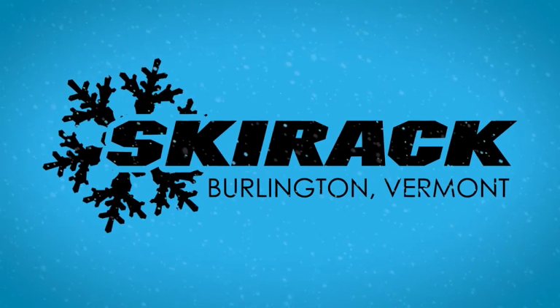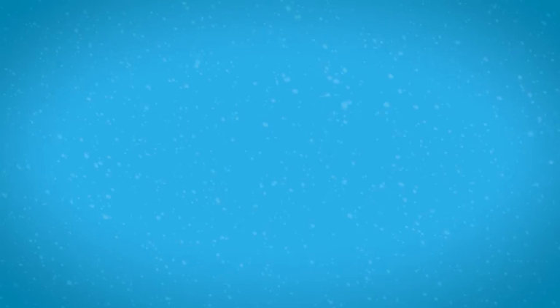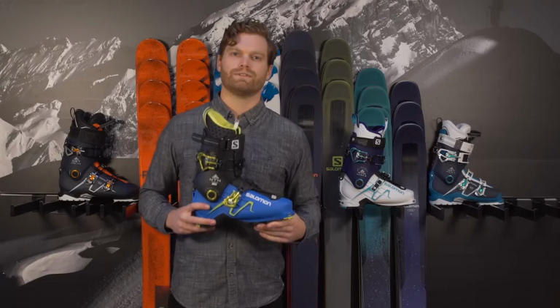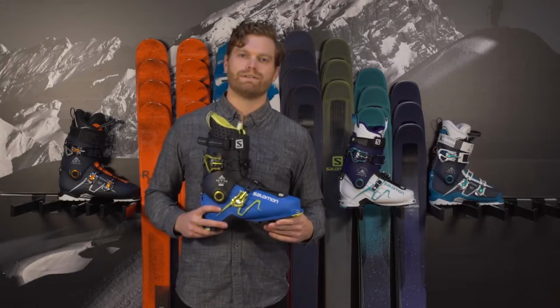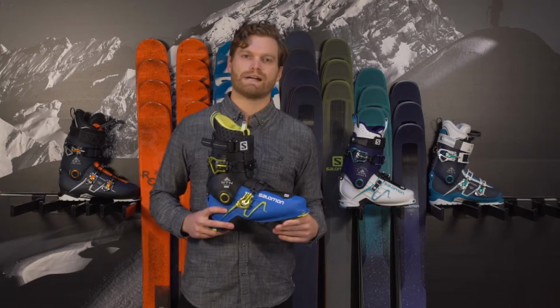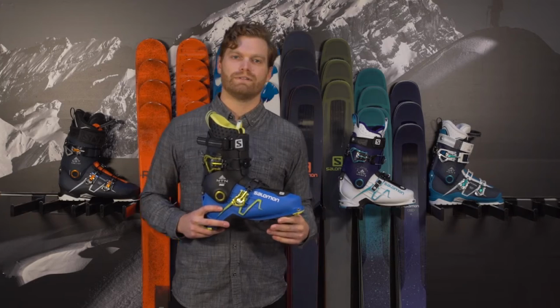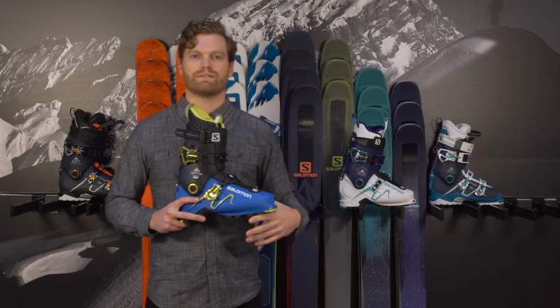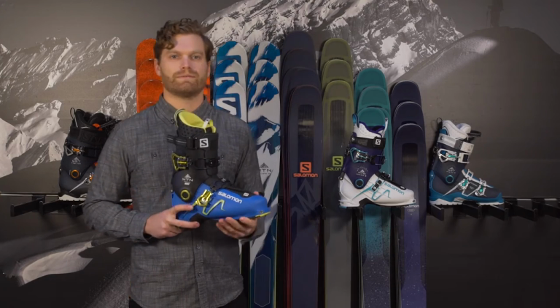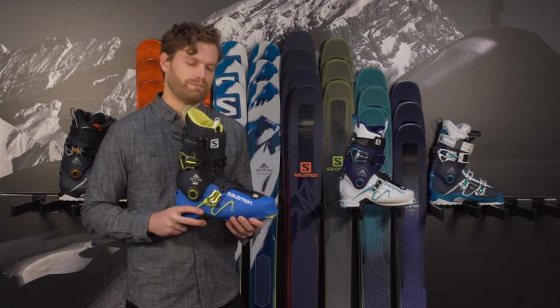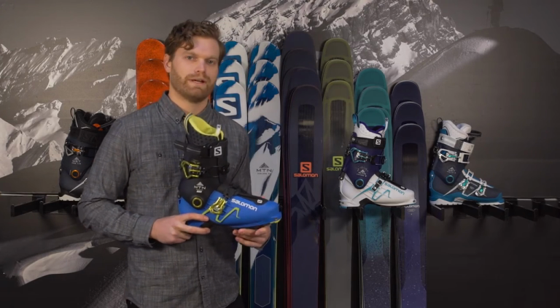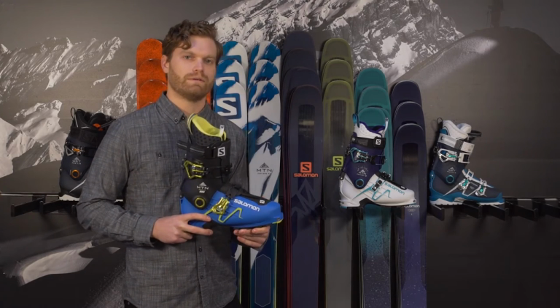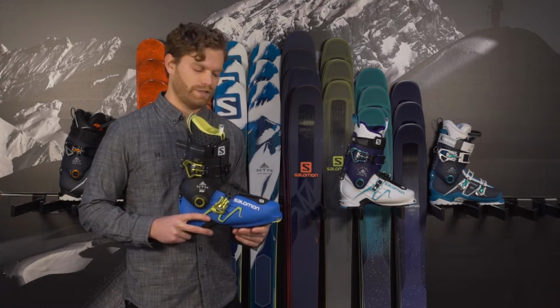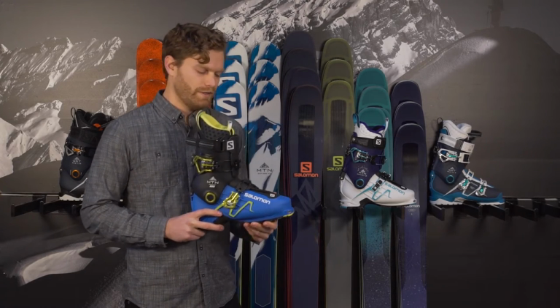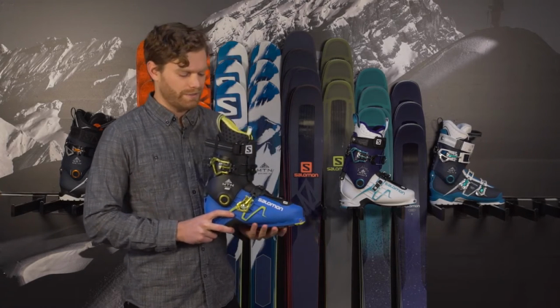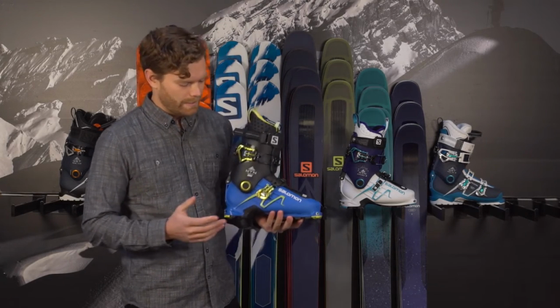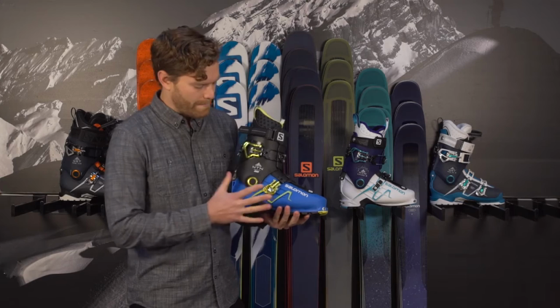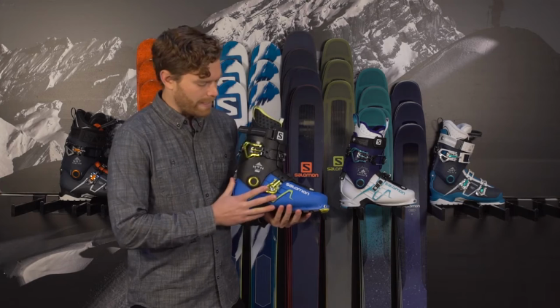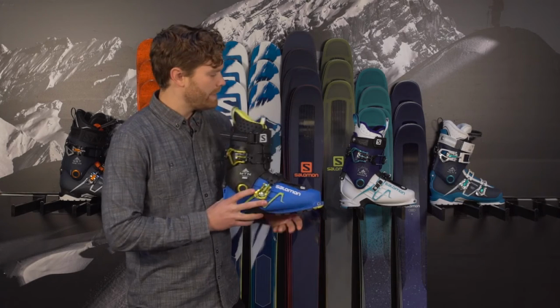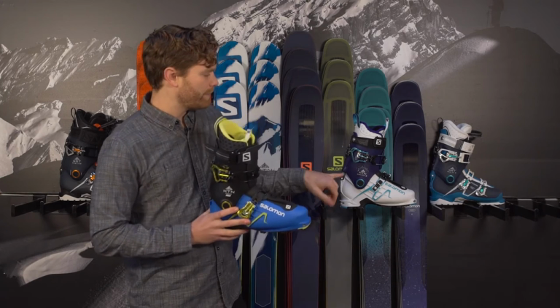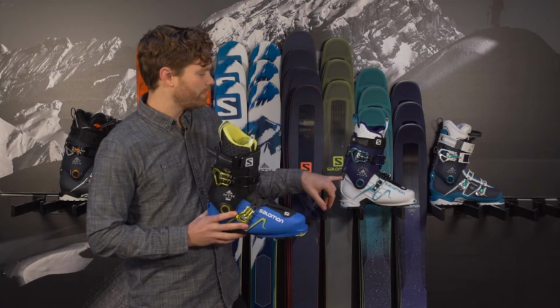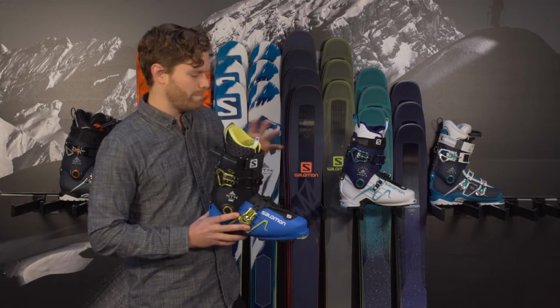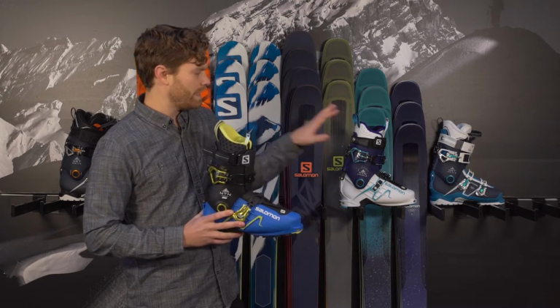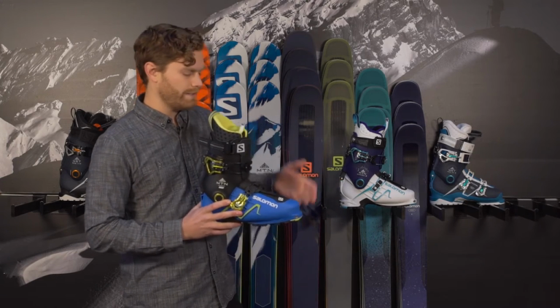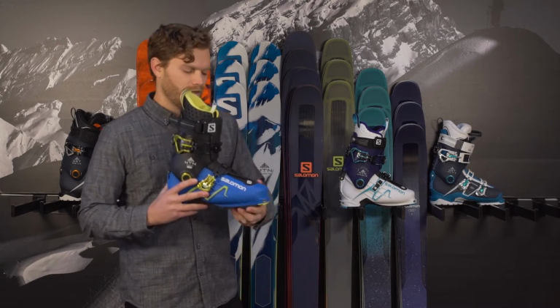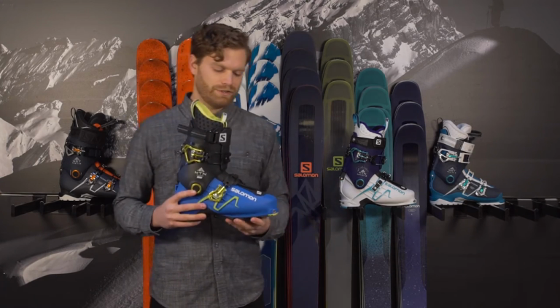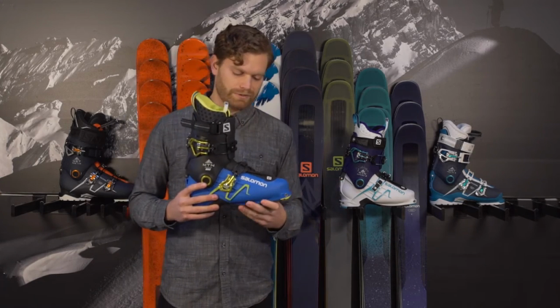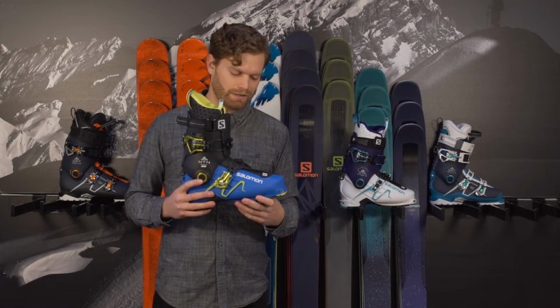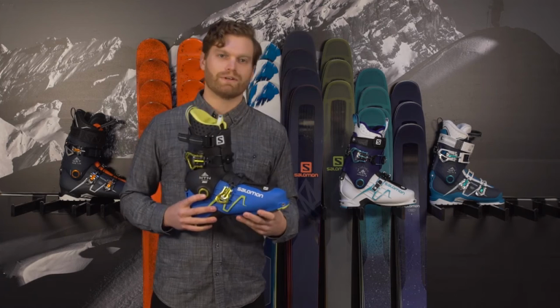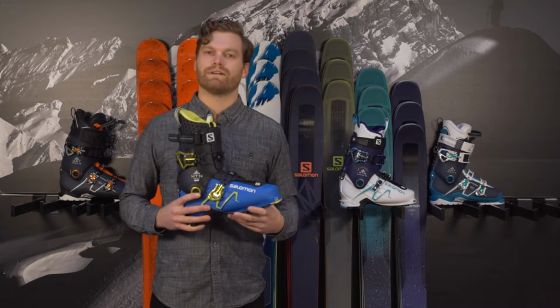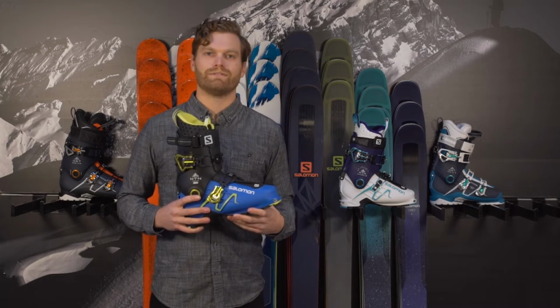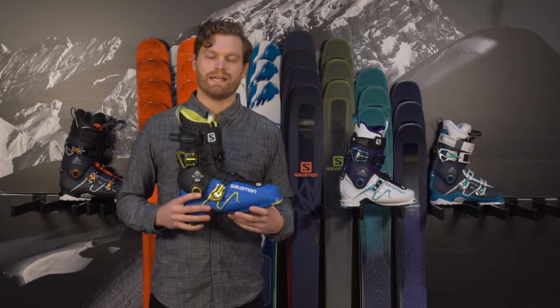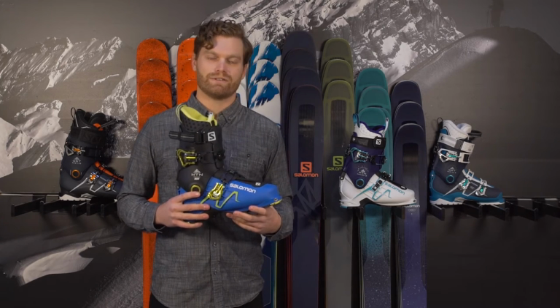Ryan Rubino here with your 2017 rack review, going to cover some of the coolest boots coming out from Salomon this year. This is the Mountain Lab and the Mountain Explorer for men's and ladies. These two boots are what I would call paradigm shifters, game changers.